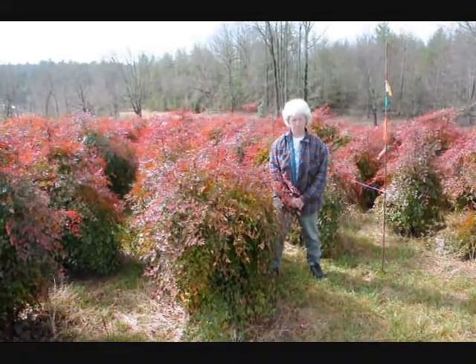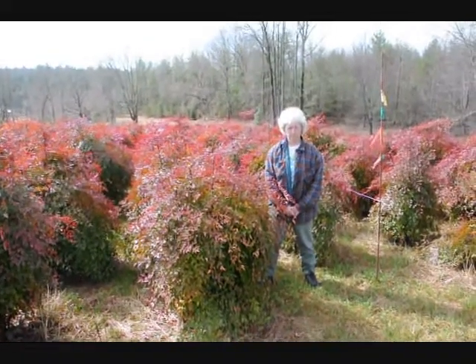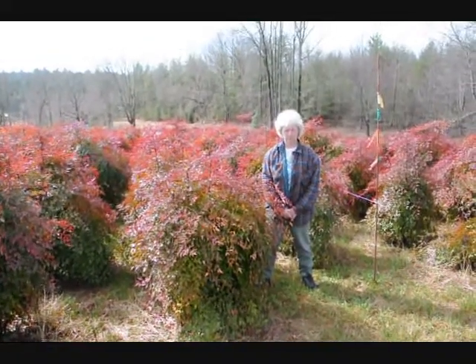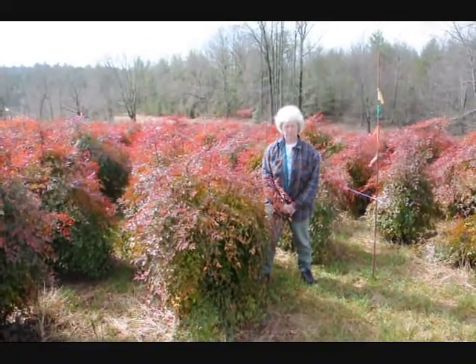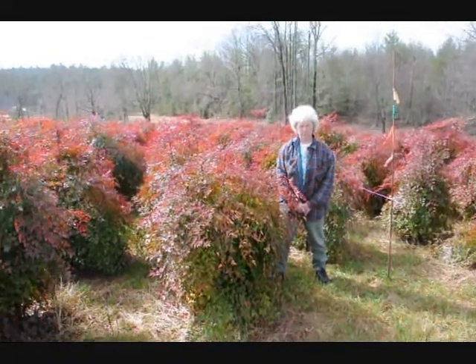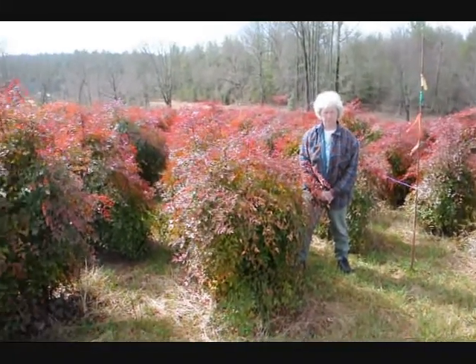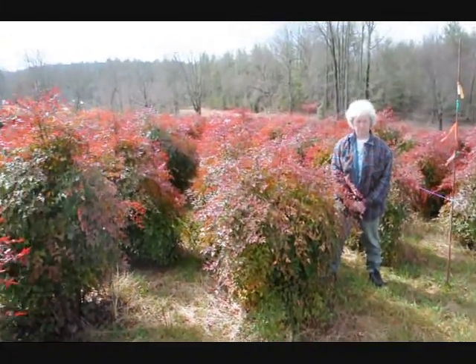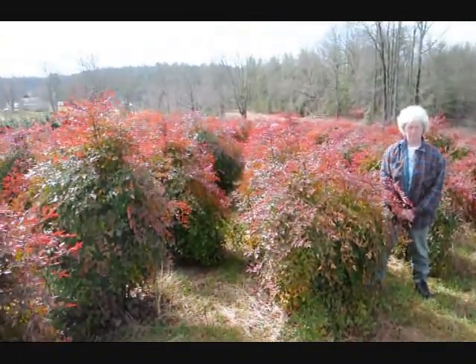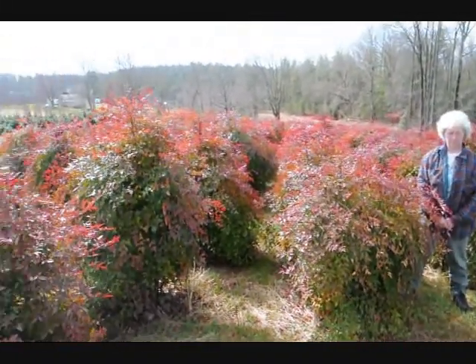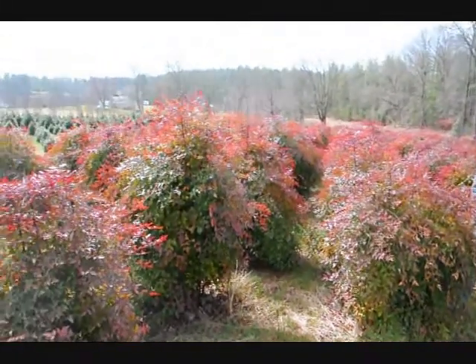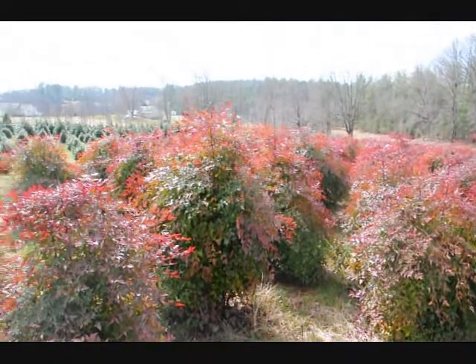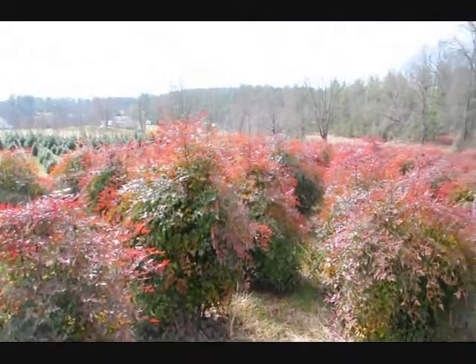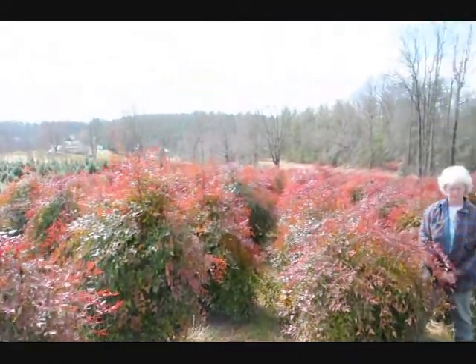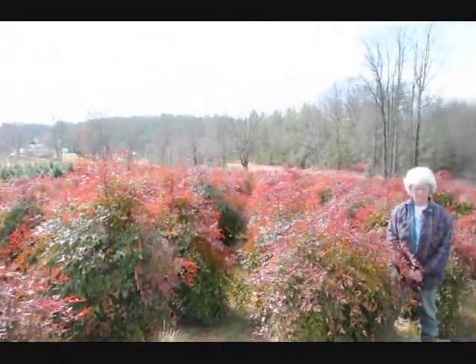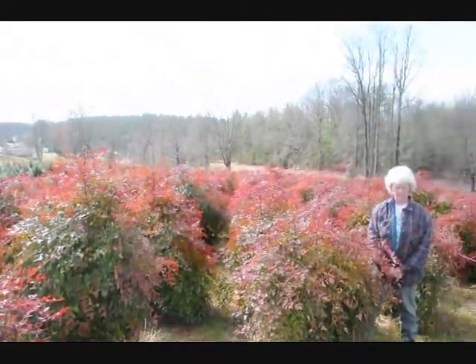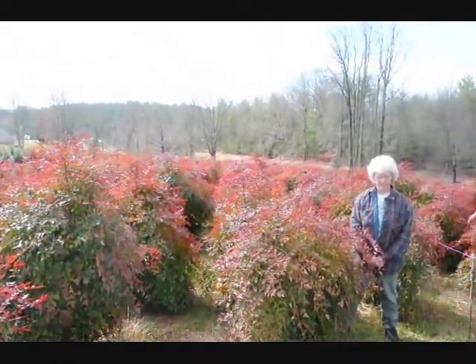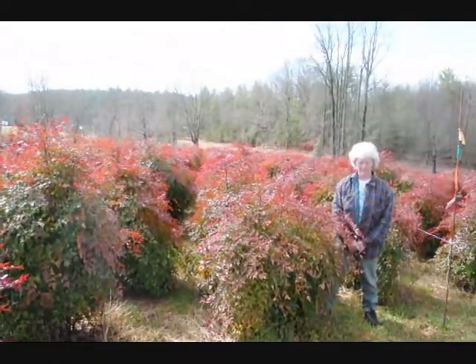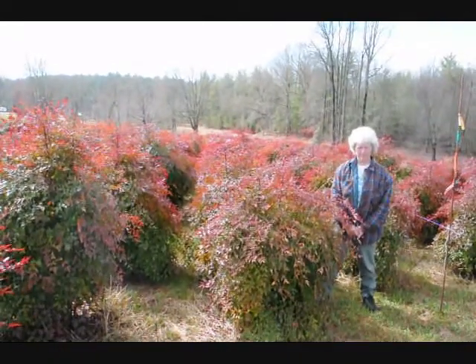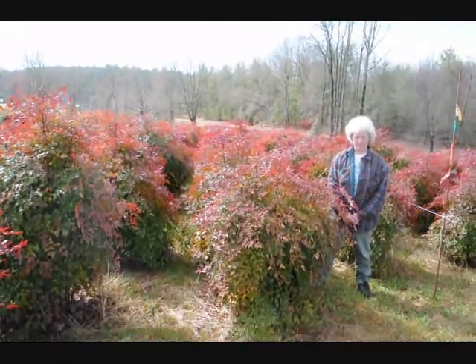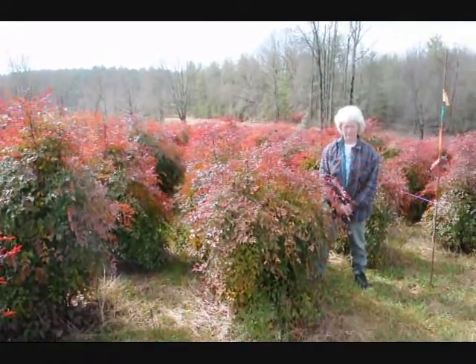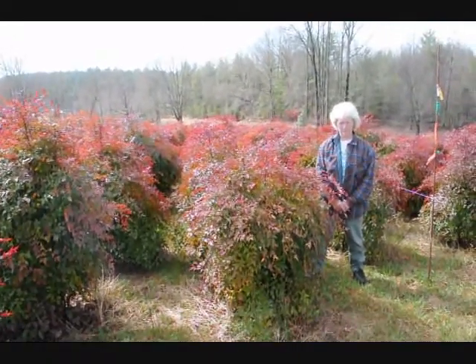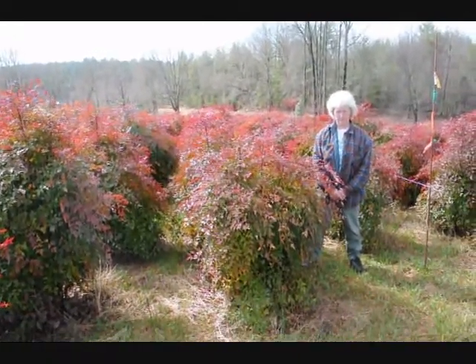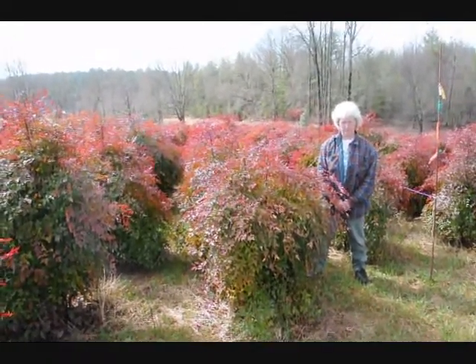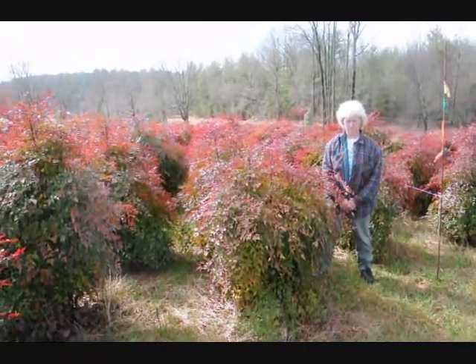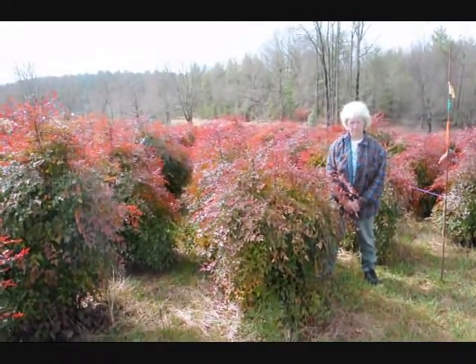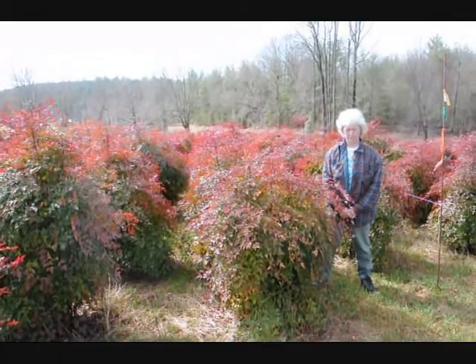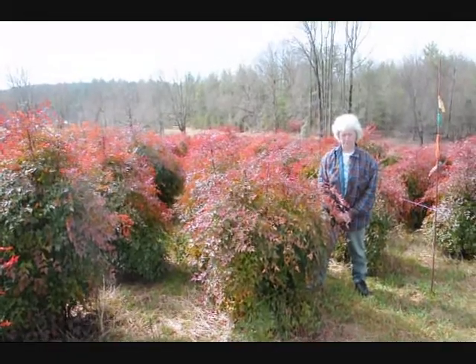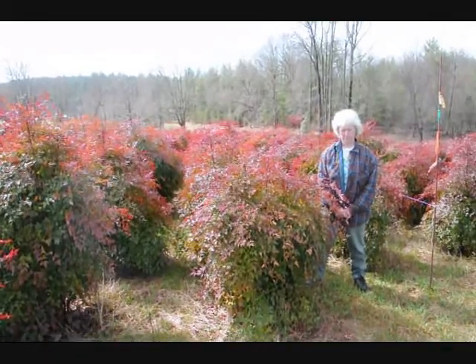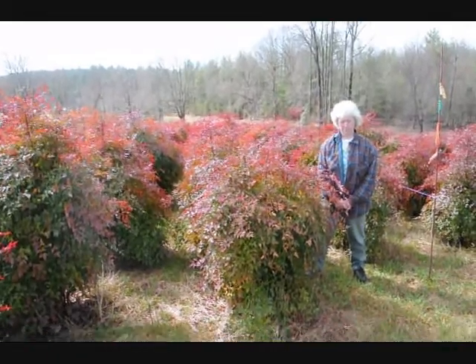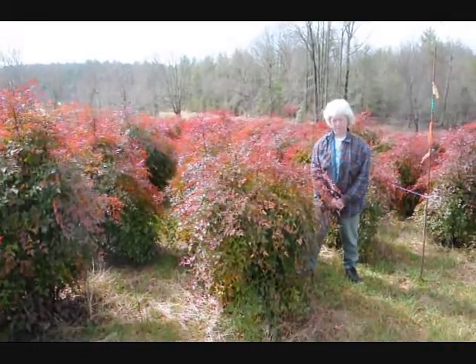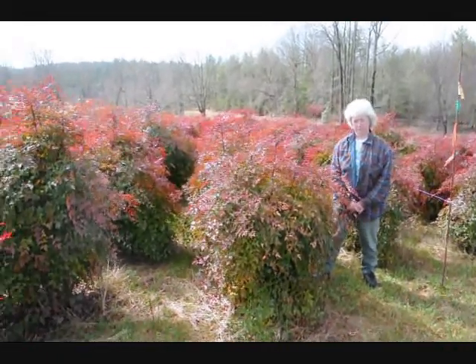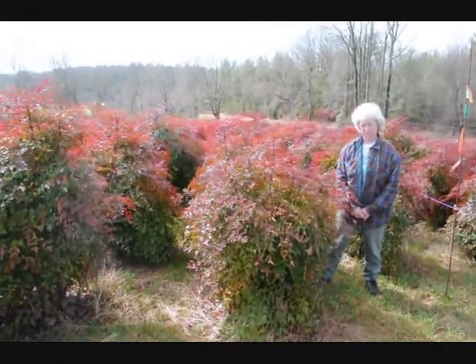We have plenty of them here. Real nice evergreen. Only gets to be about five, six feet. These are nice heavy plants.